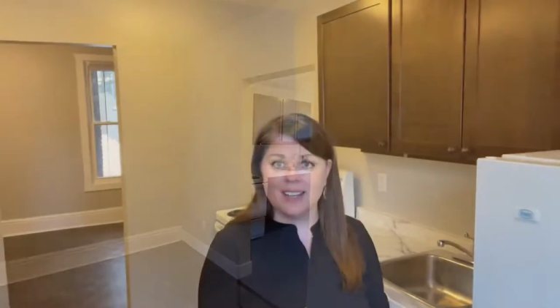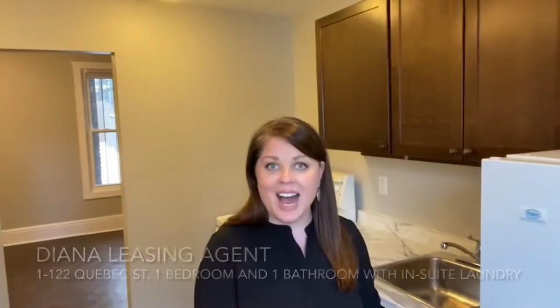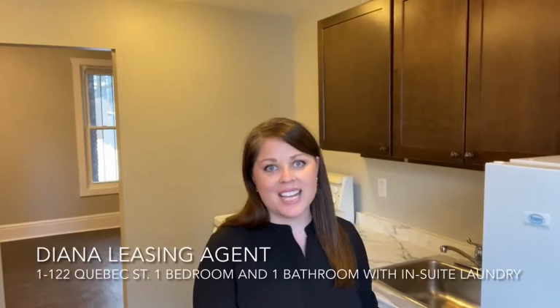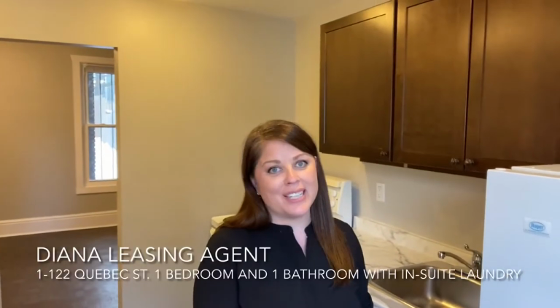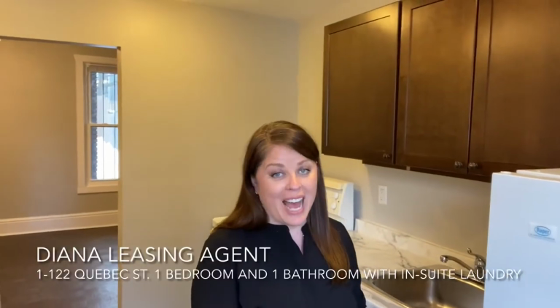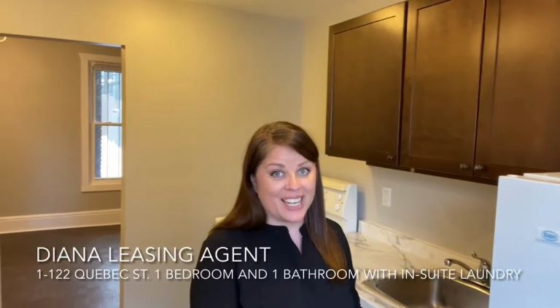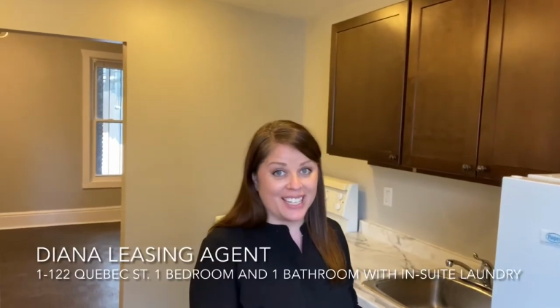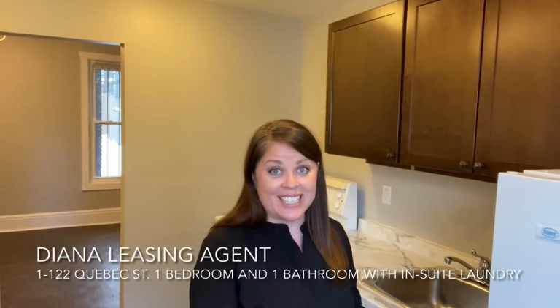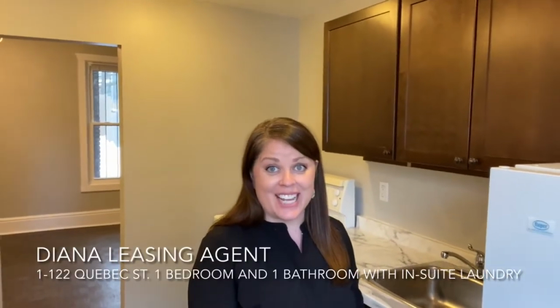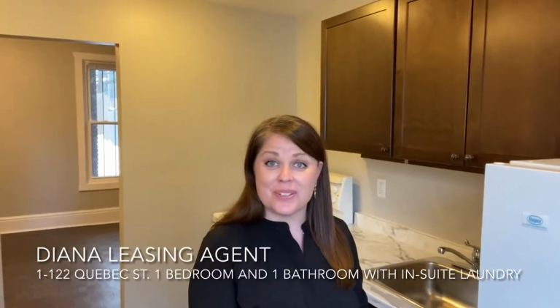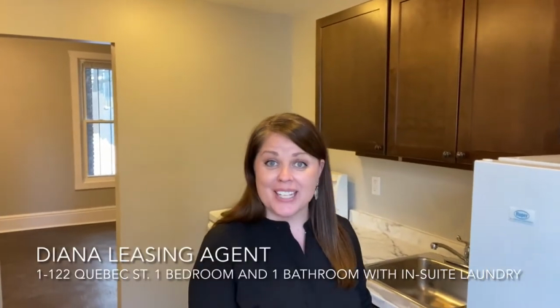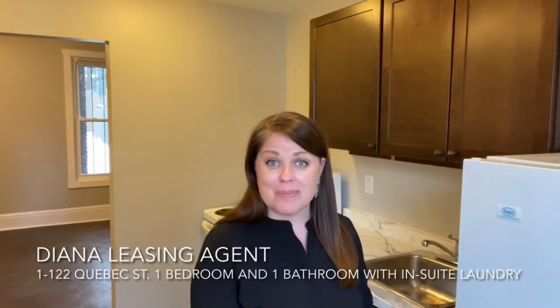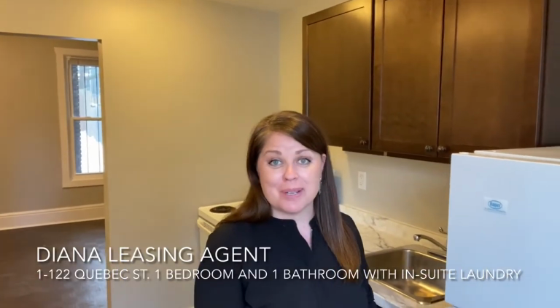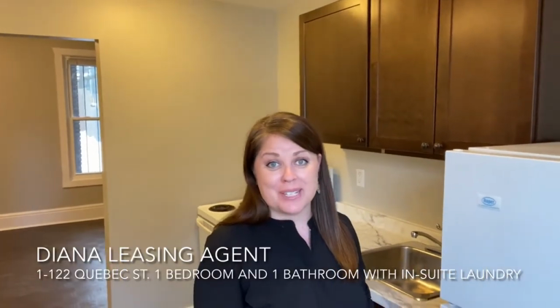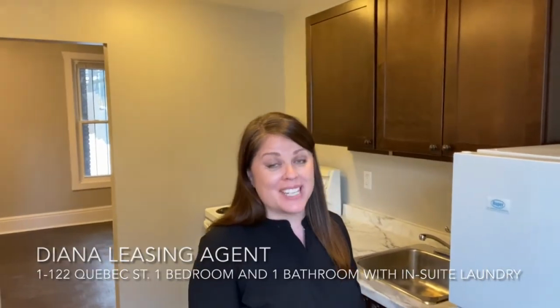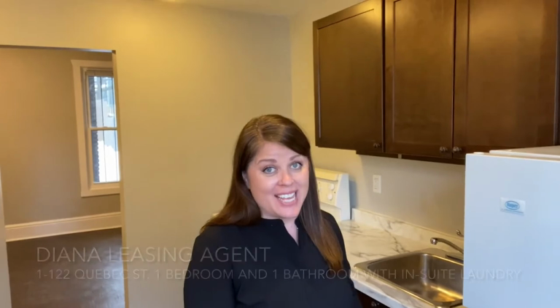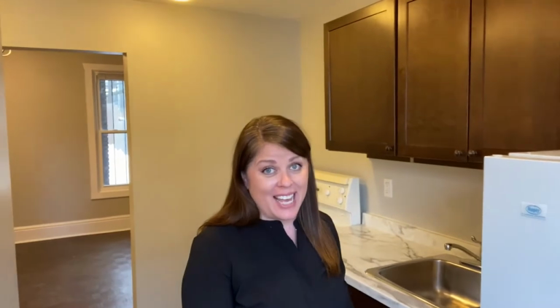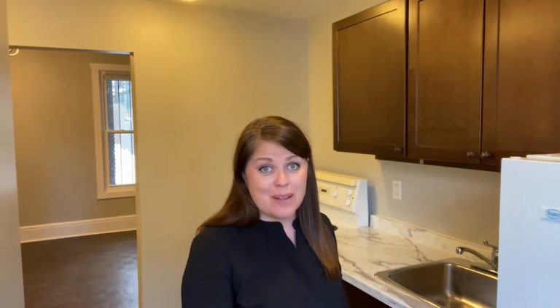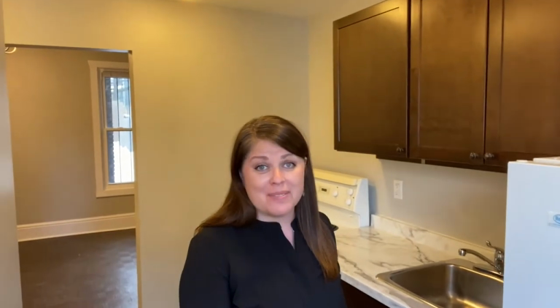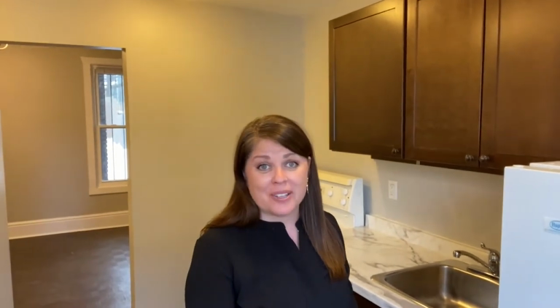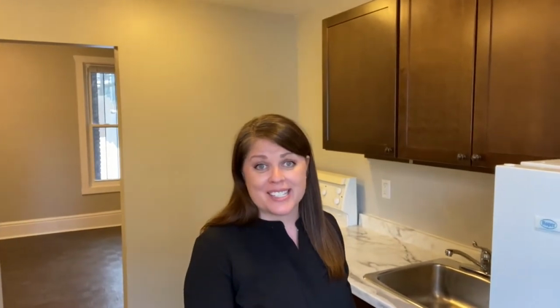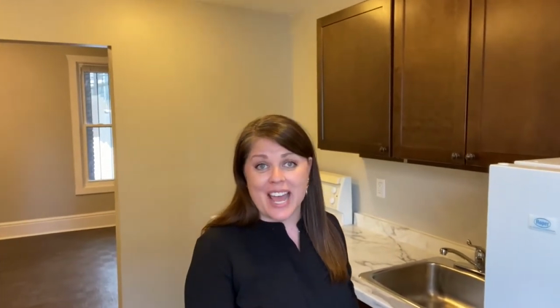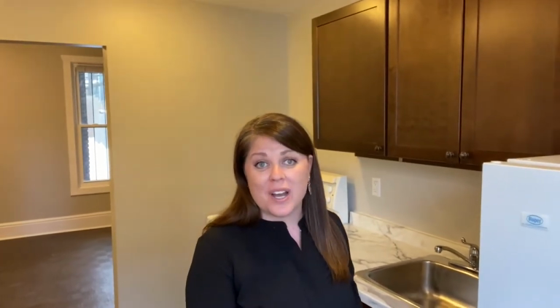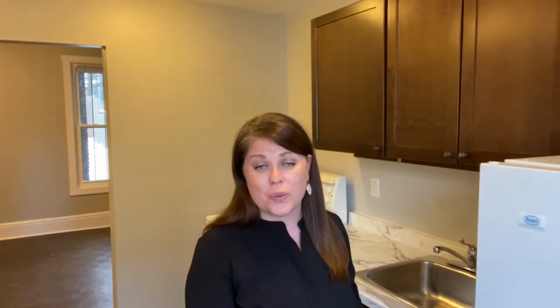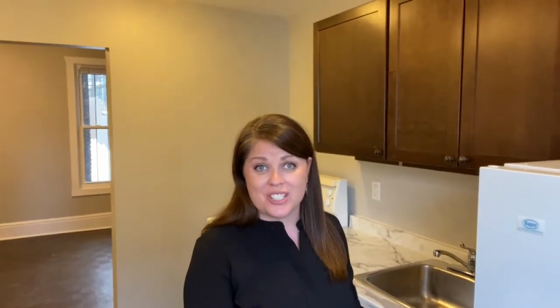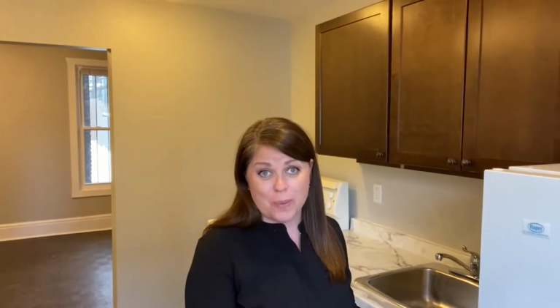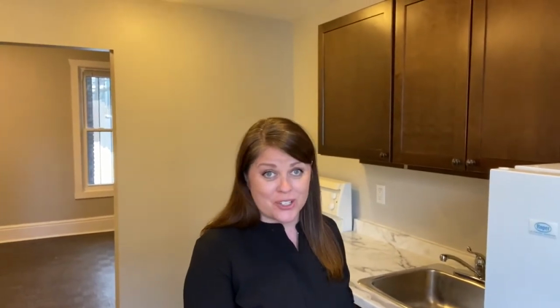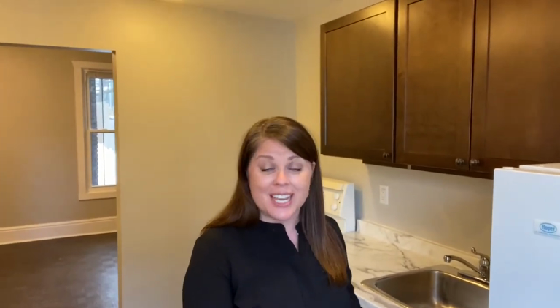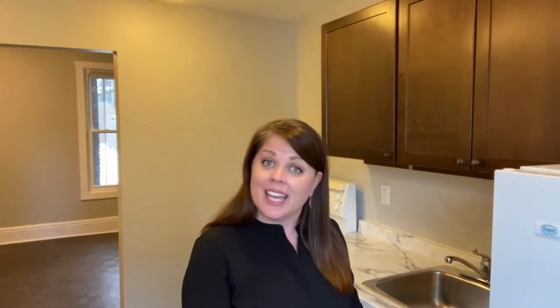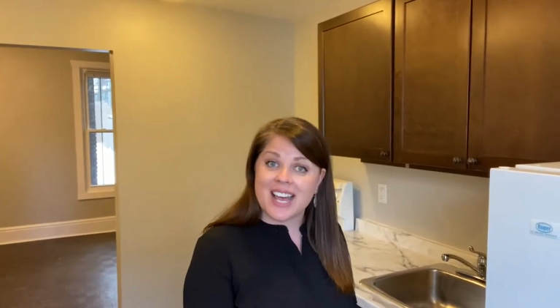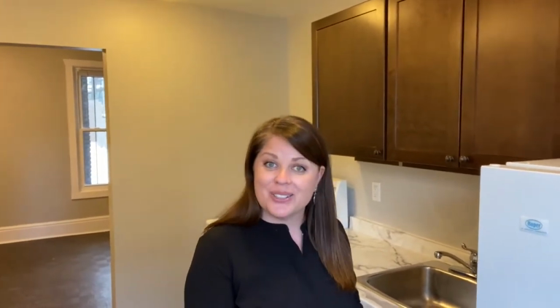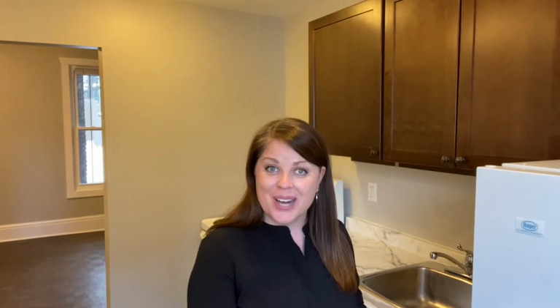Hi everyone! I'm Diana, the leasing agent with Frontenac Property Management, and today I'm downtown Kingston at 122 Quebec Street inside Unit 1.